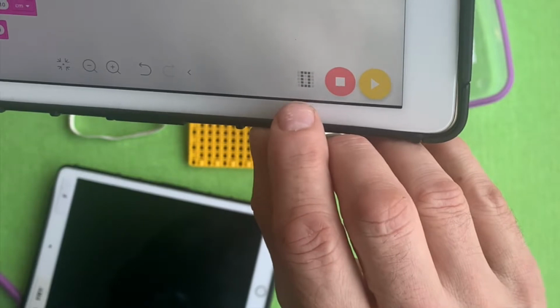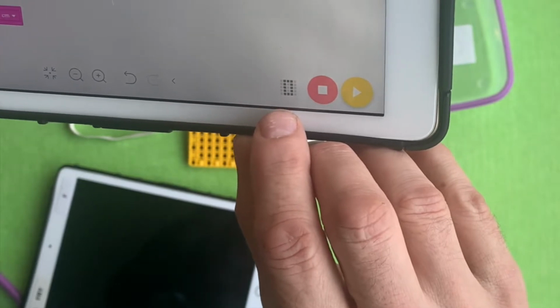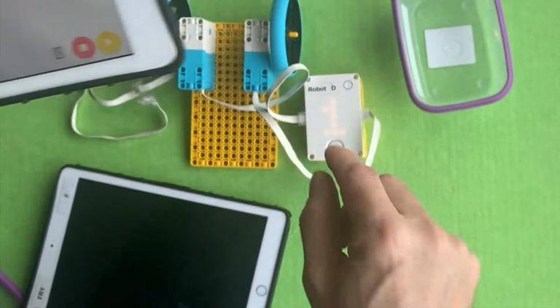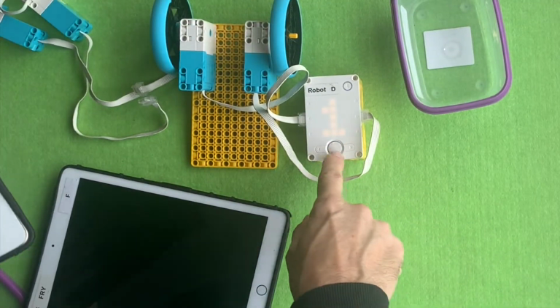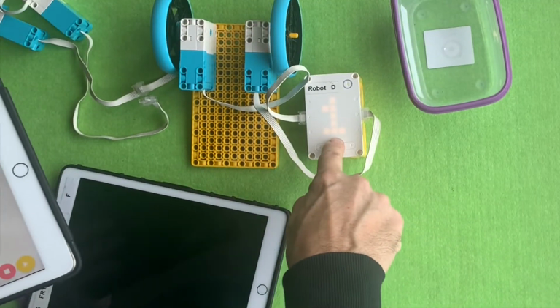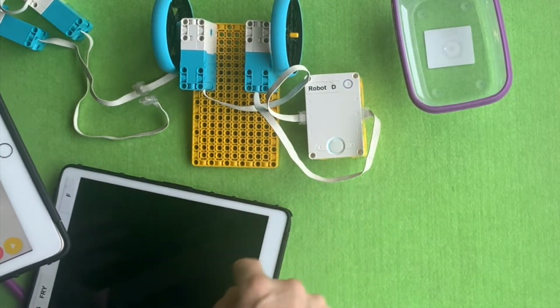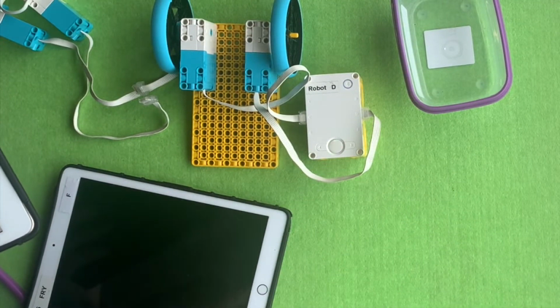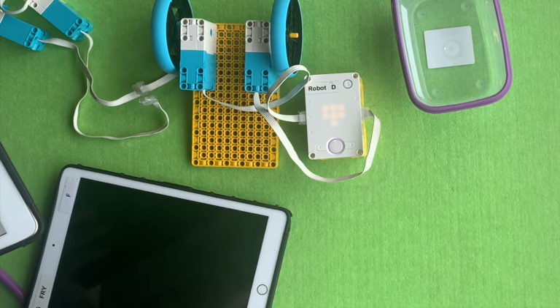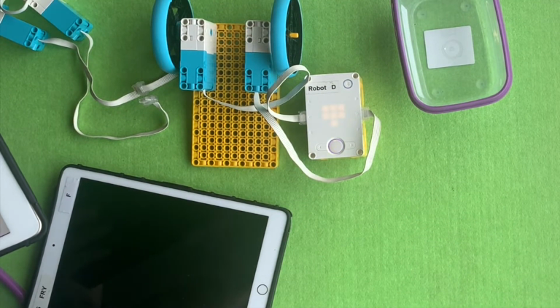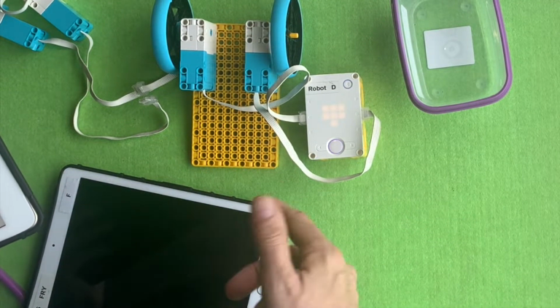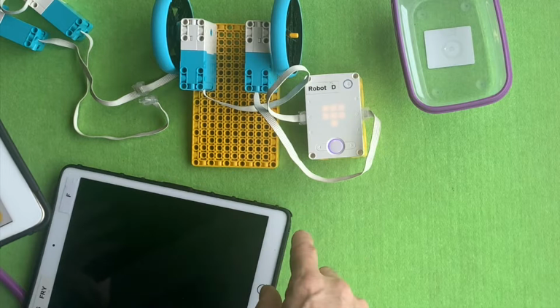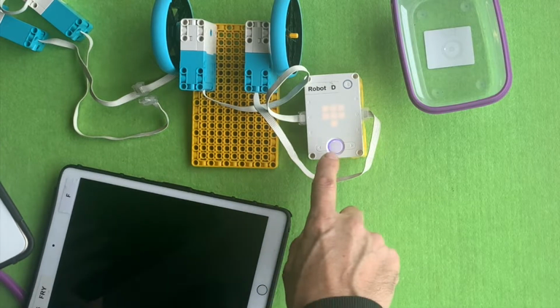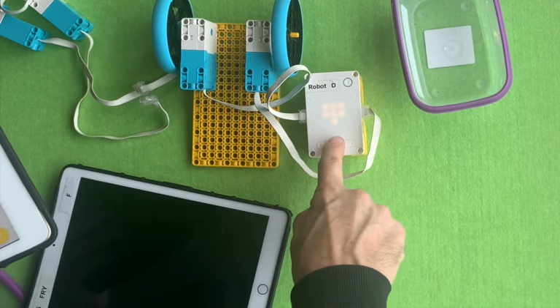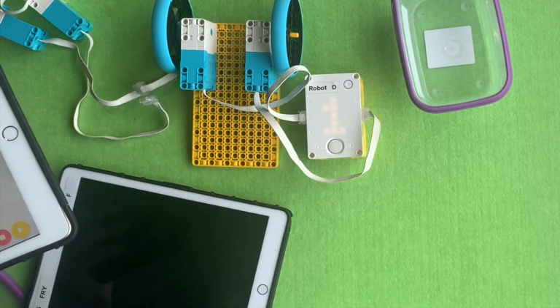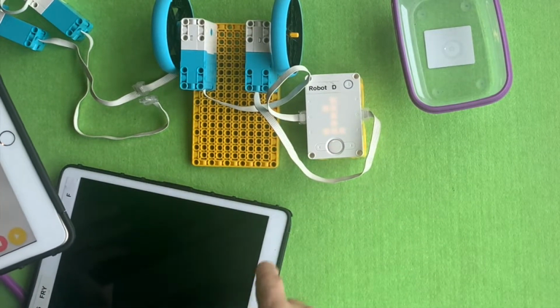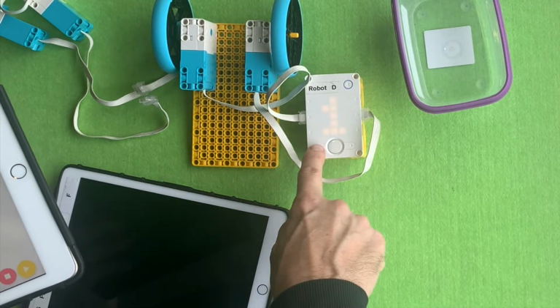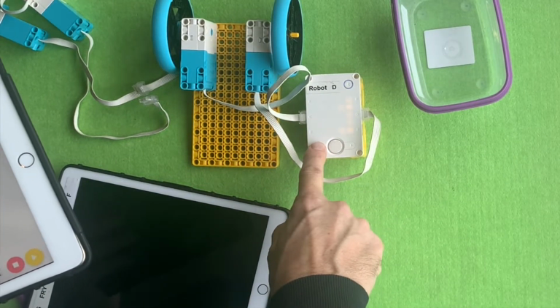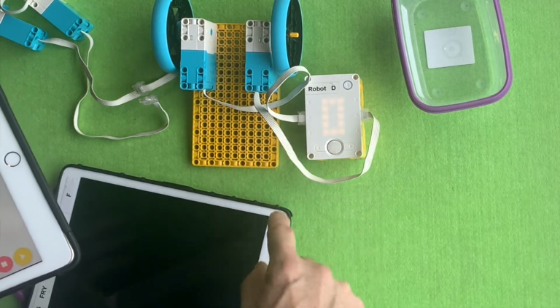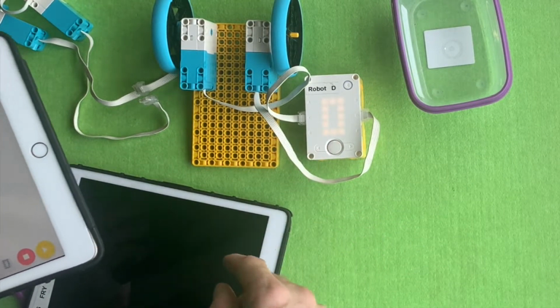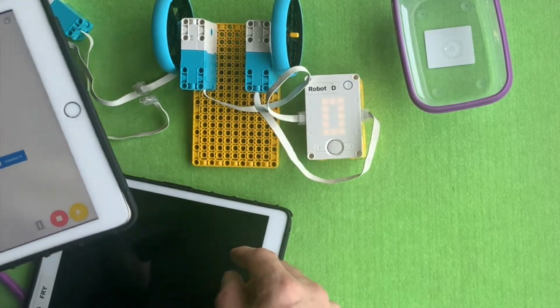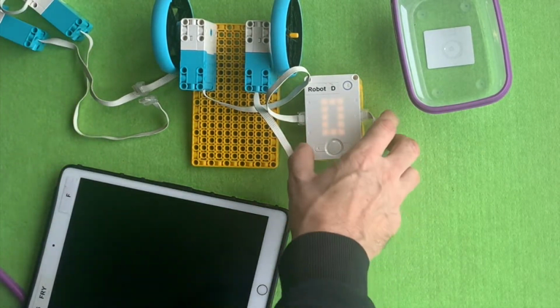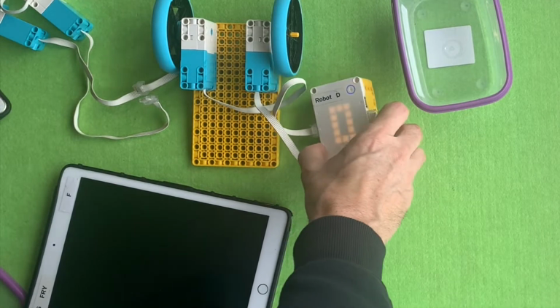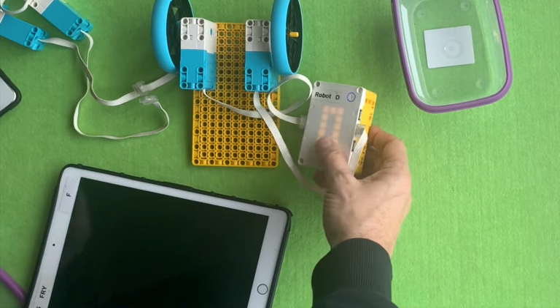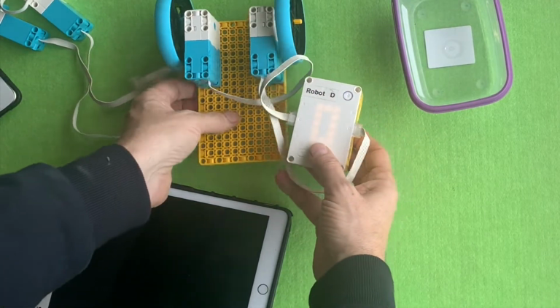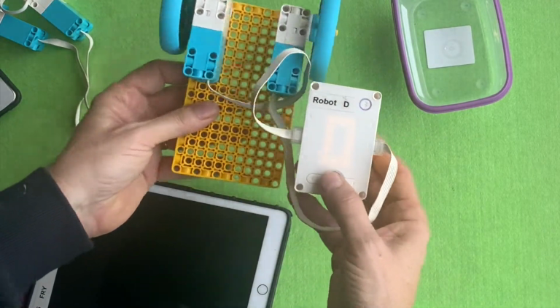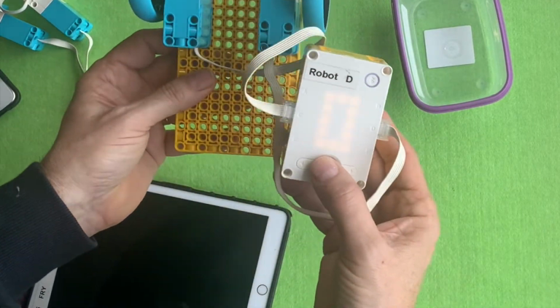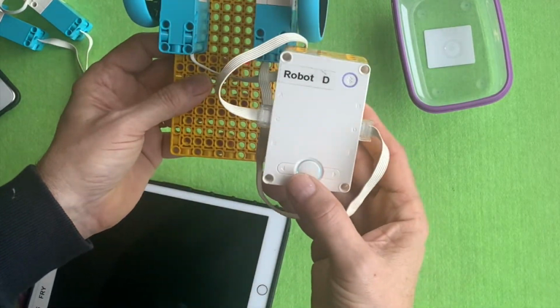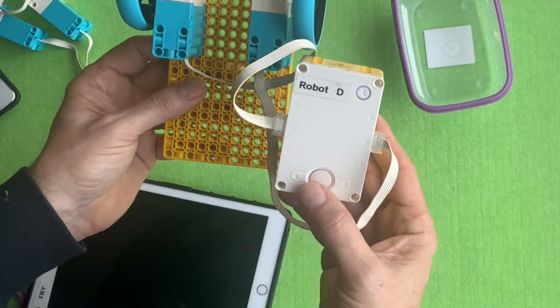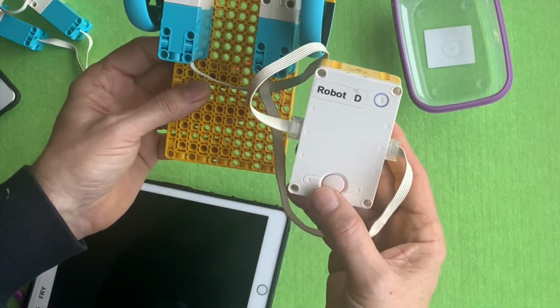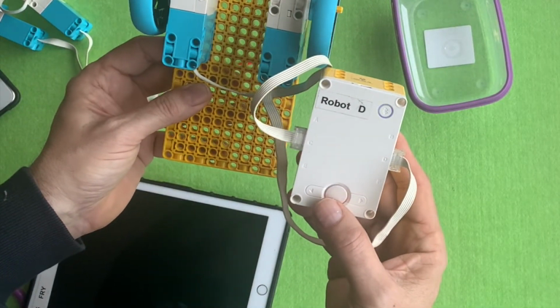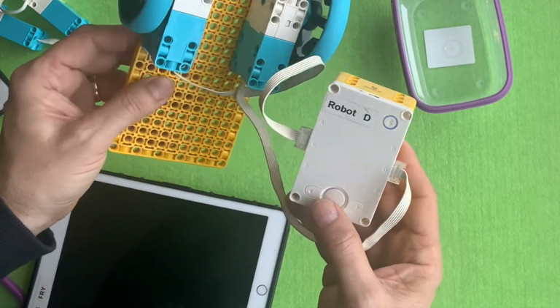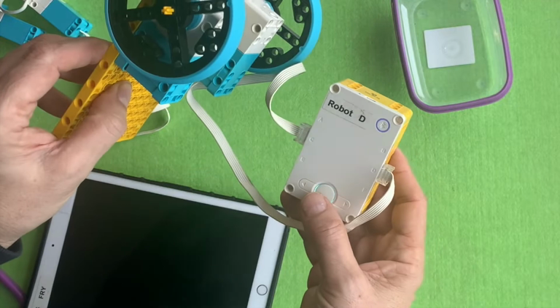Sometimes kids will try to run a program that's different to the one they've actually coded. They might choose number one on the hub and run it, but it's not working because they actually coded in slot zero on the iPad. So you might need to scroll across and run that code.